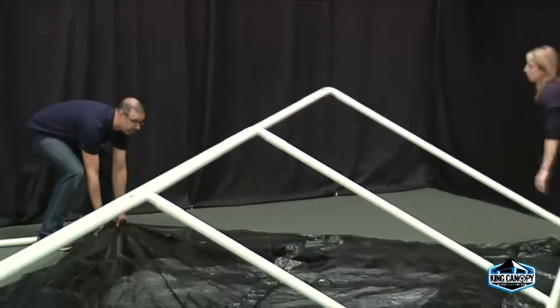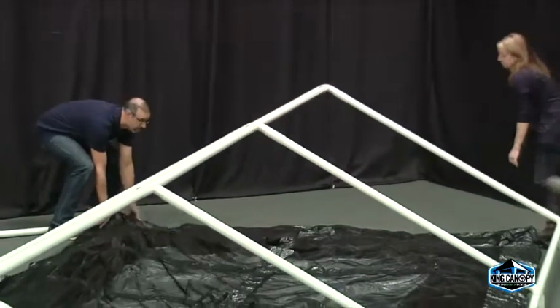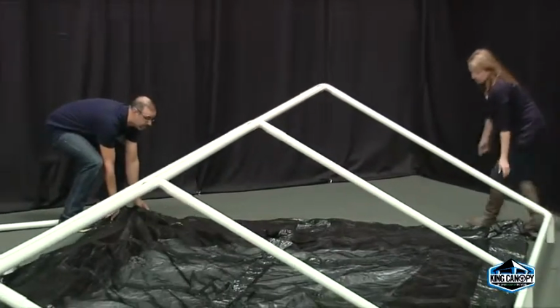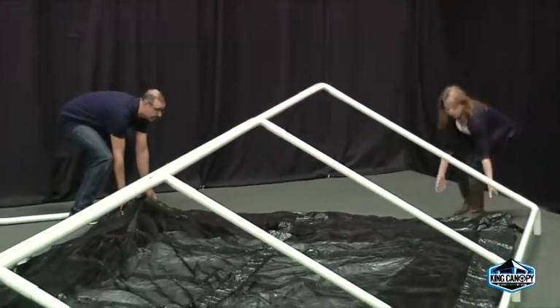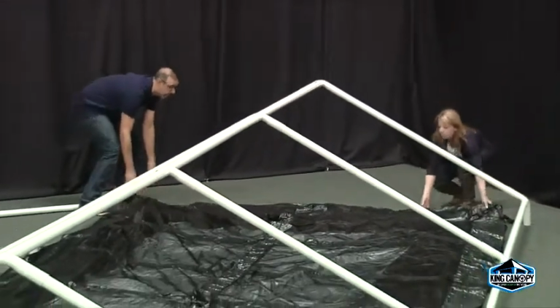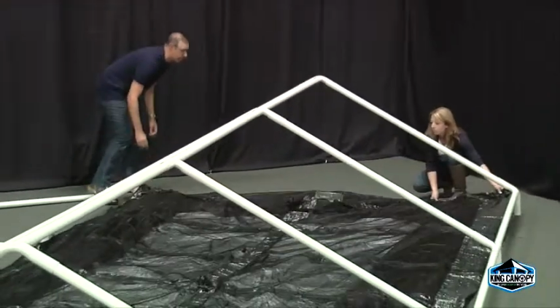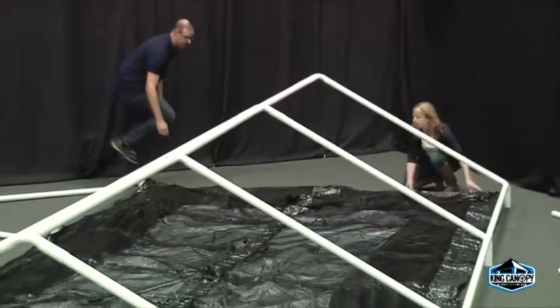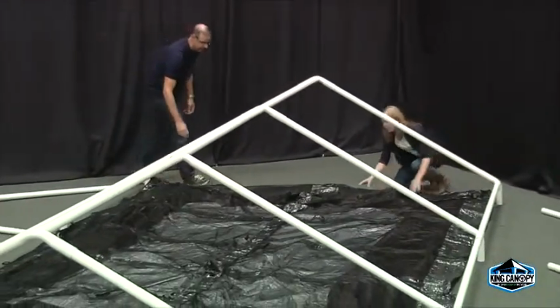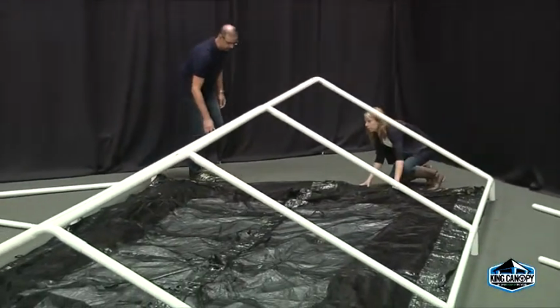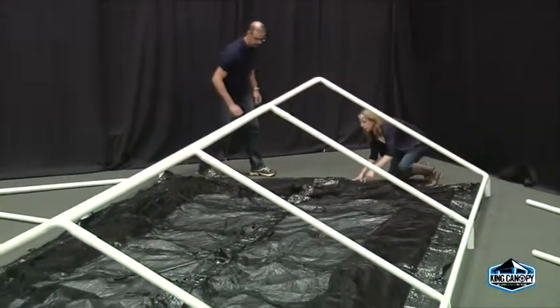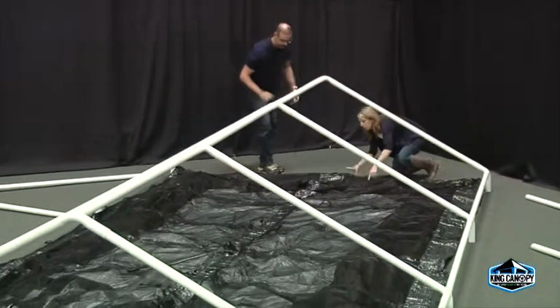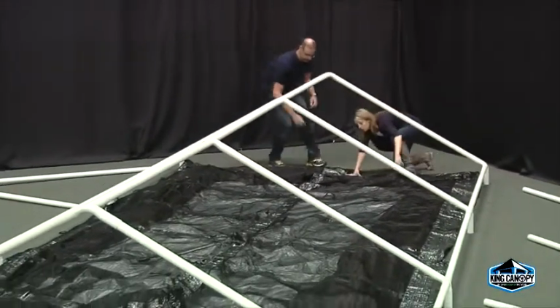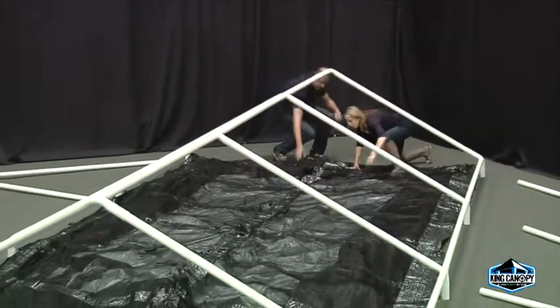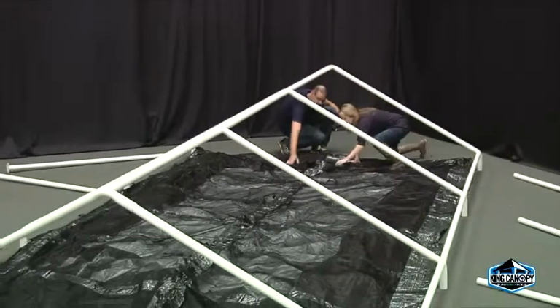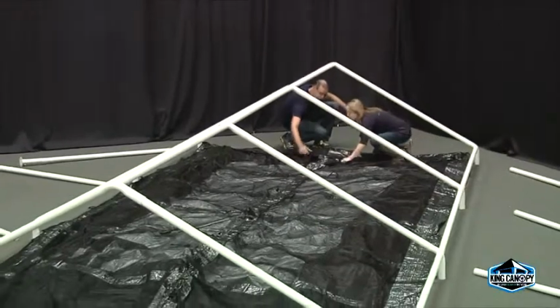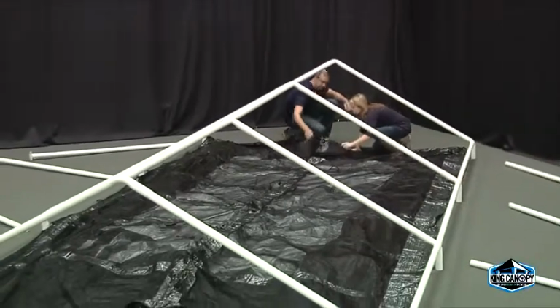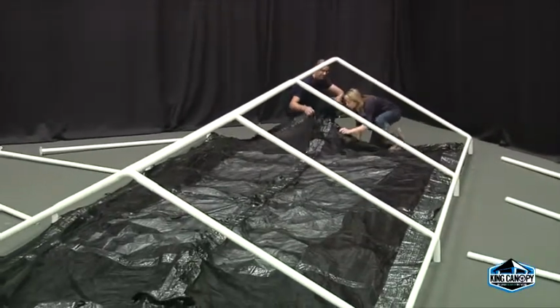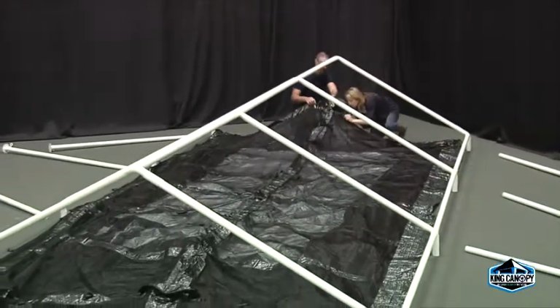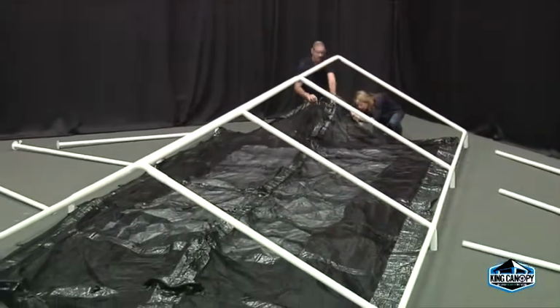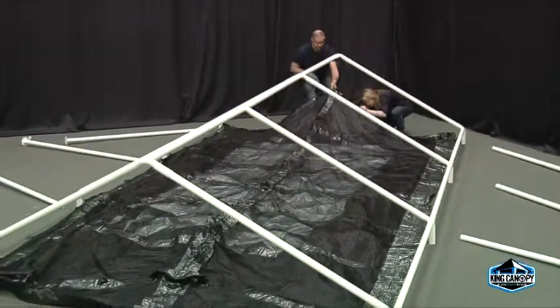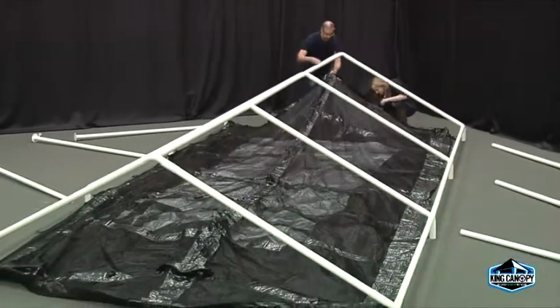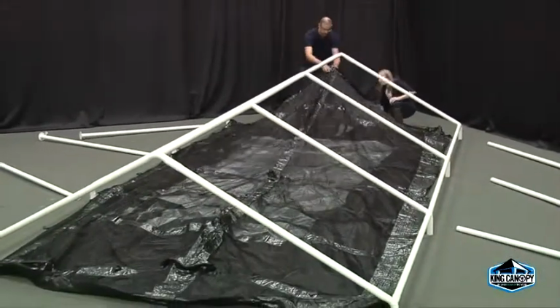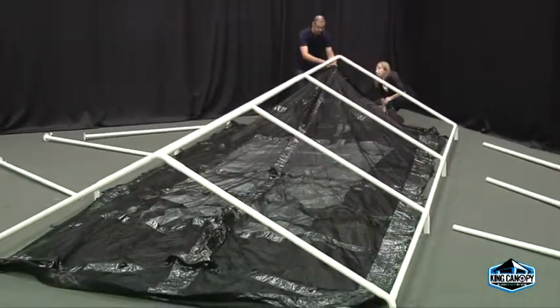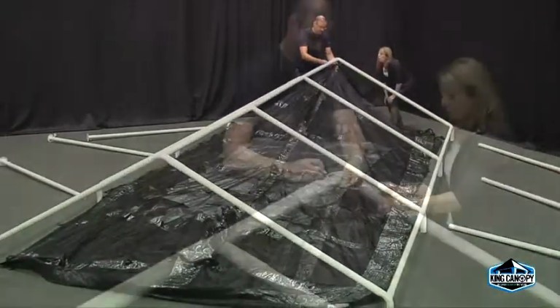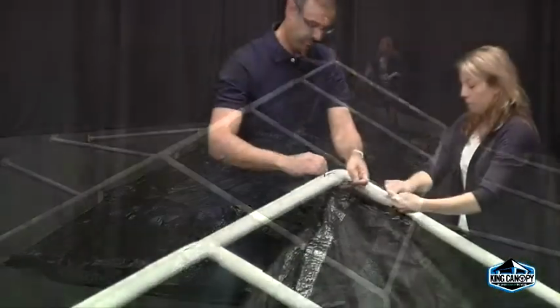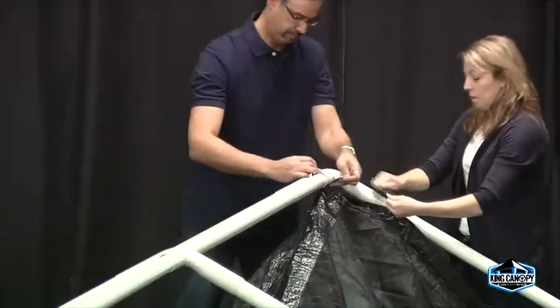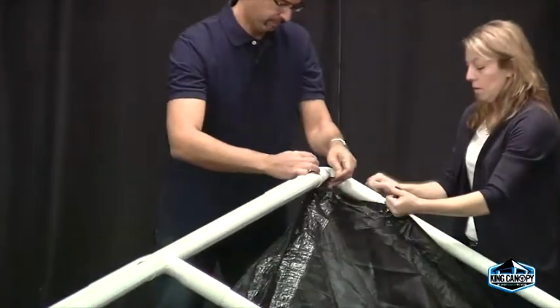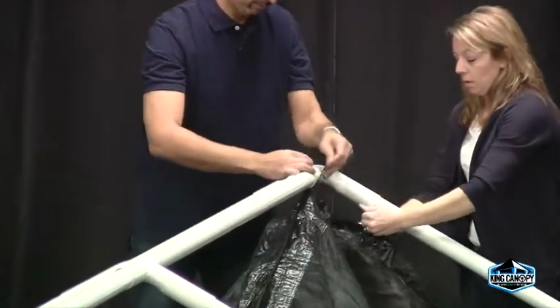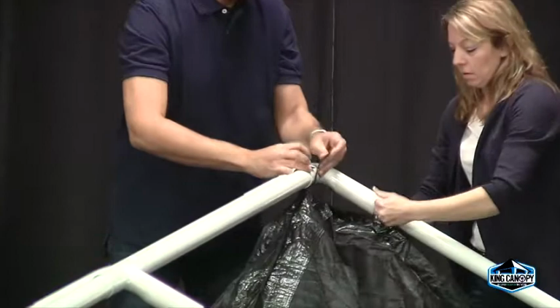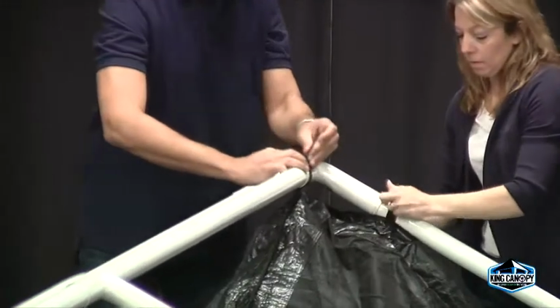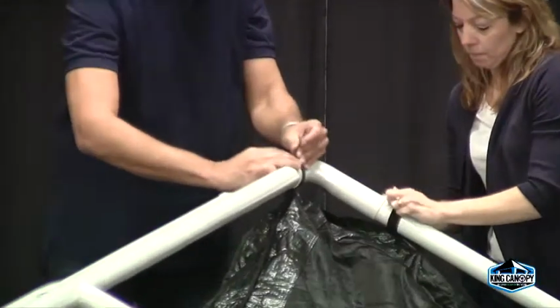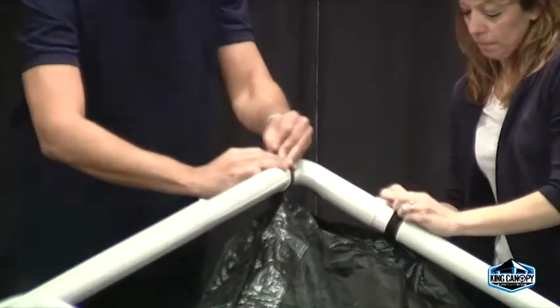Note that the cover should not be on the canopy frame at this point. Once the screen room is completely open and centered under the frame, locate the center ridge and Velcro straps.